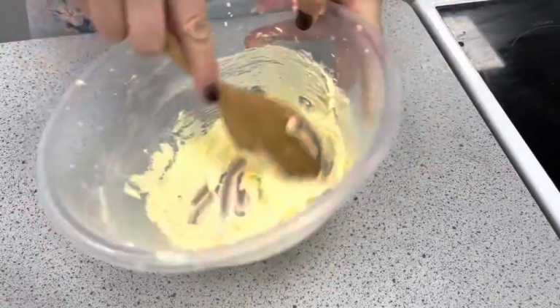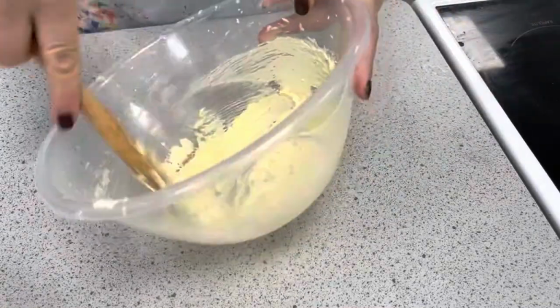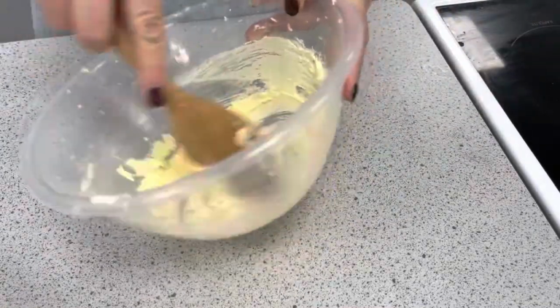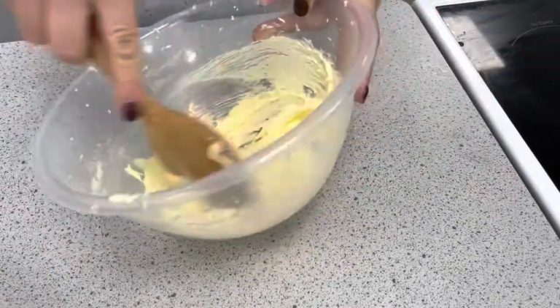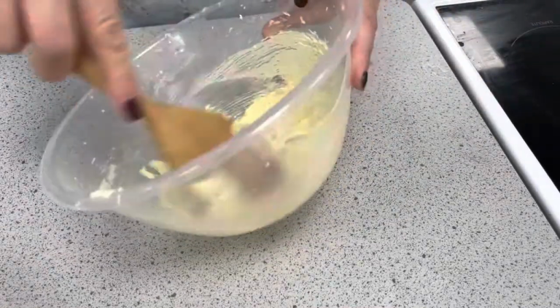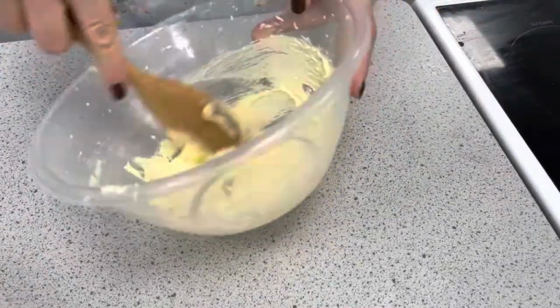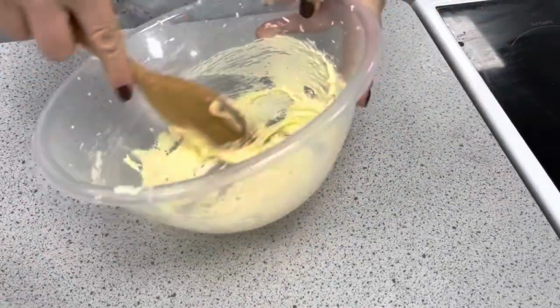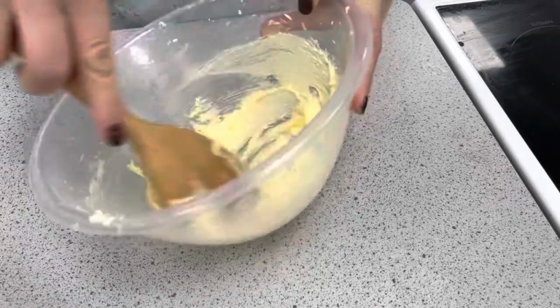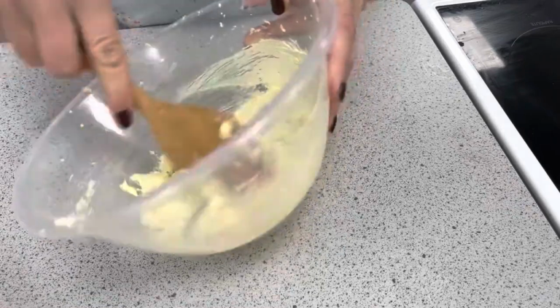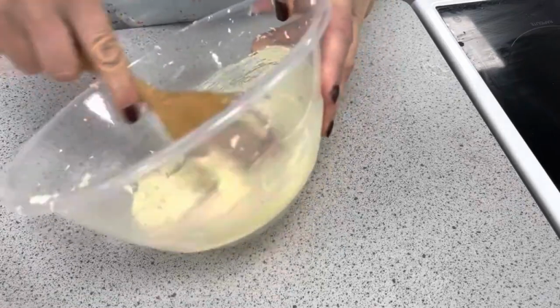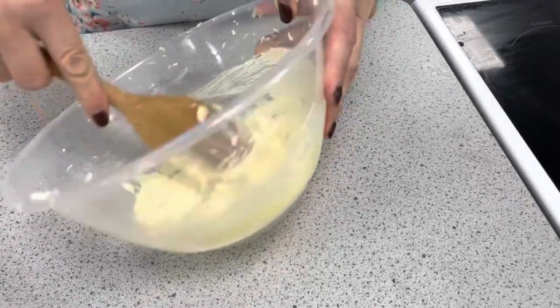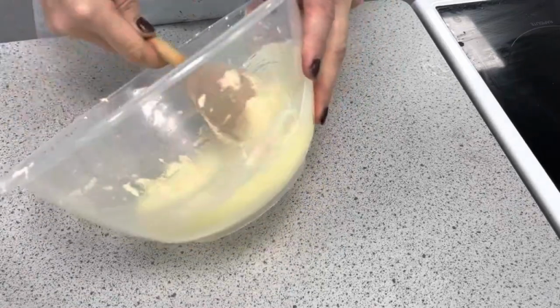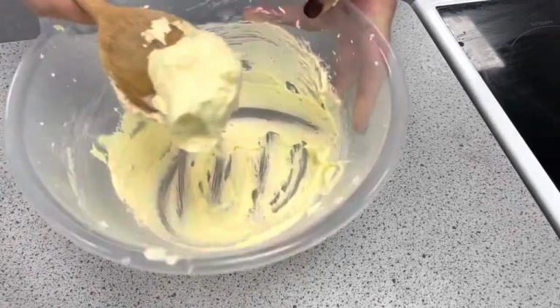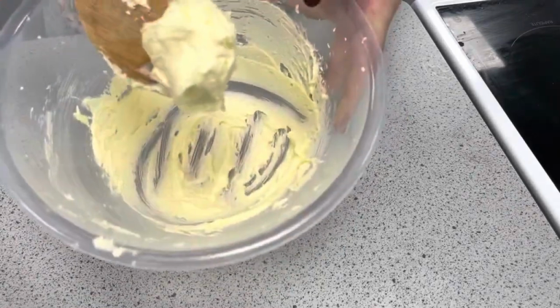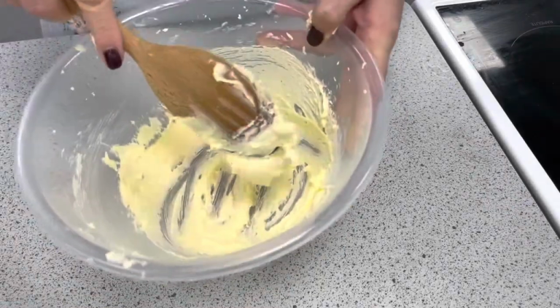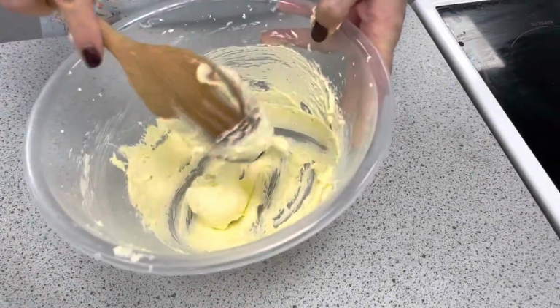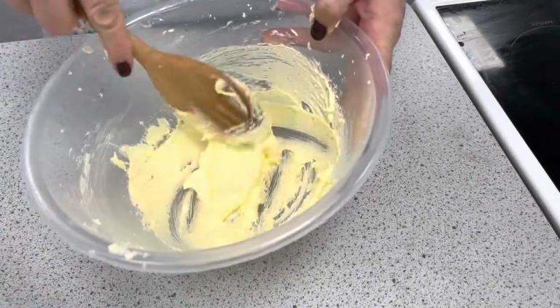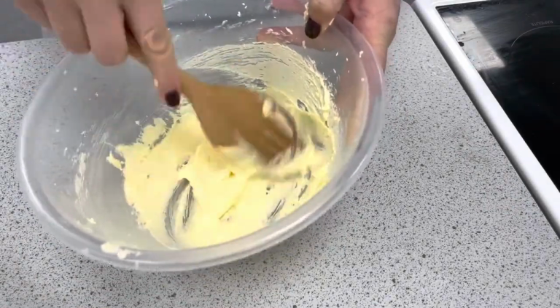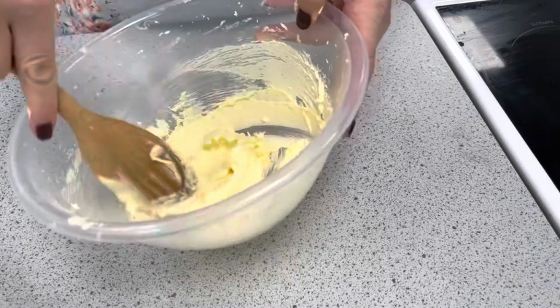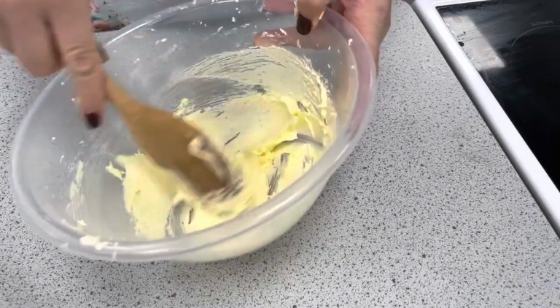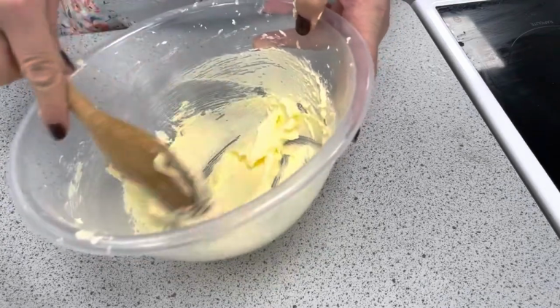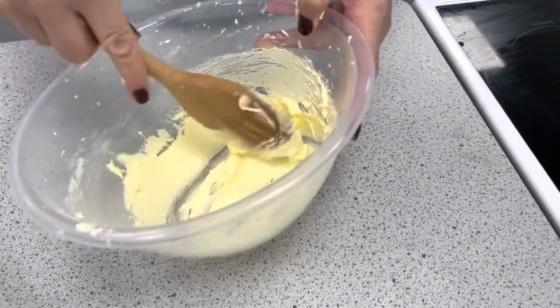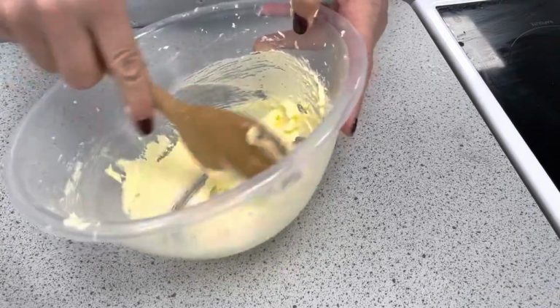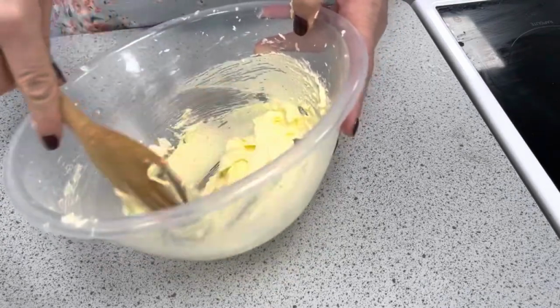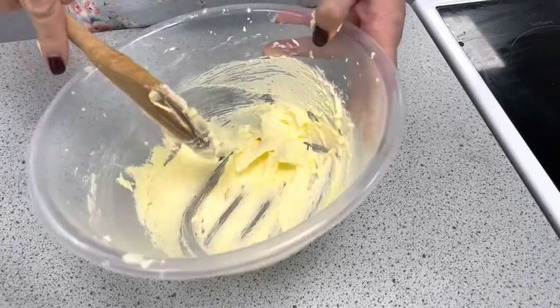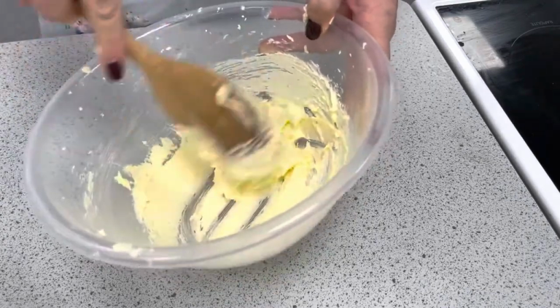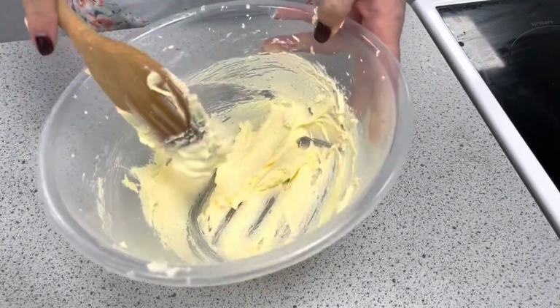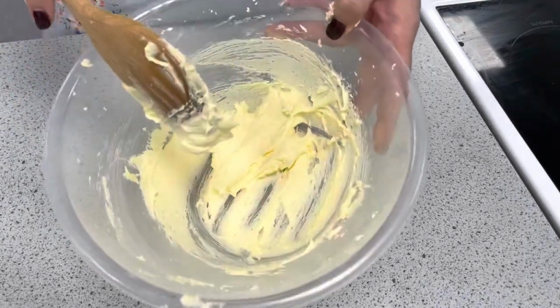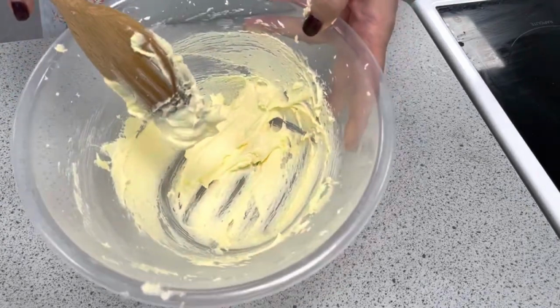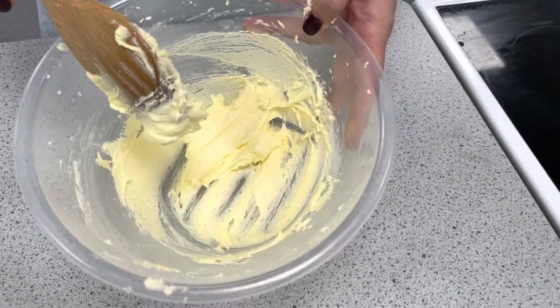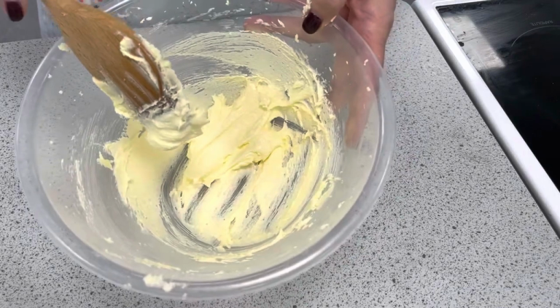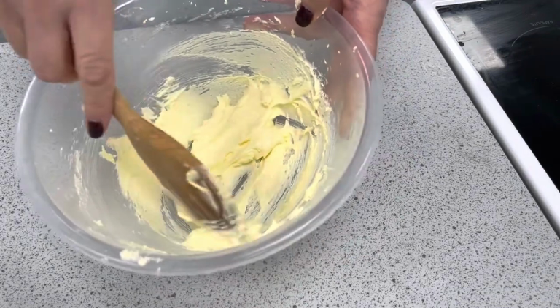After a few minutes of mixing you can see that the mixture has changed in colour and consistency. It's a much softer consistency now and a lighter colour, which indicates that it has incorporated air into the mixture.